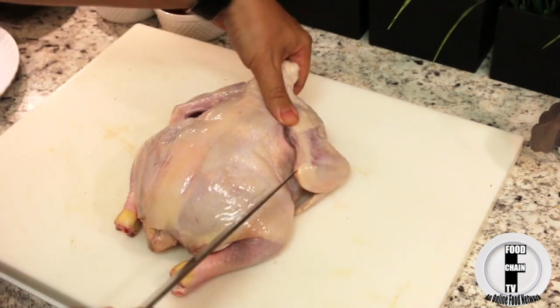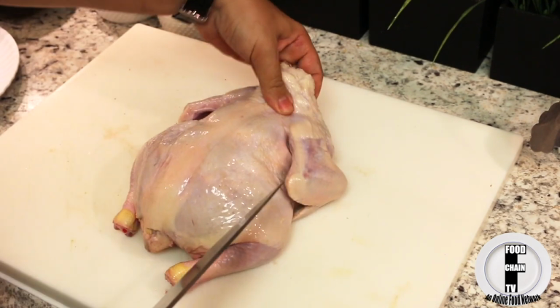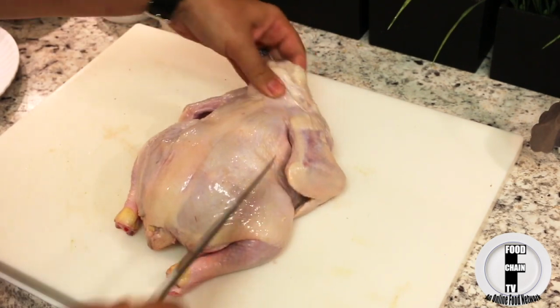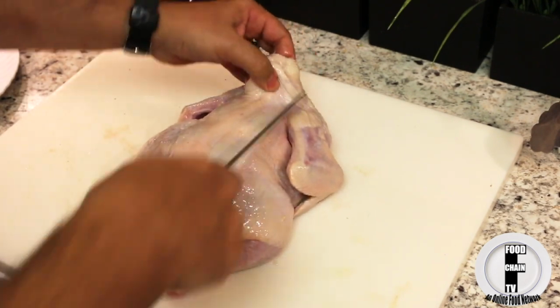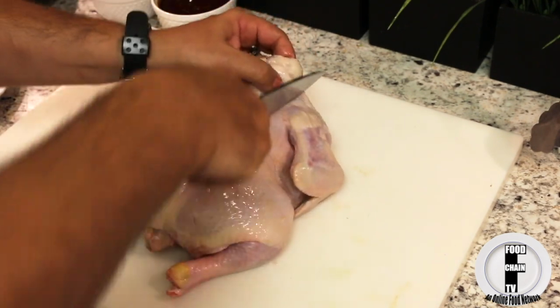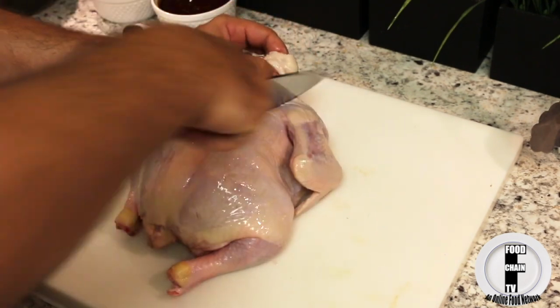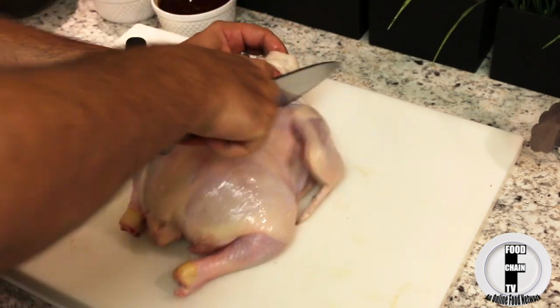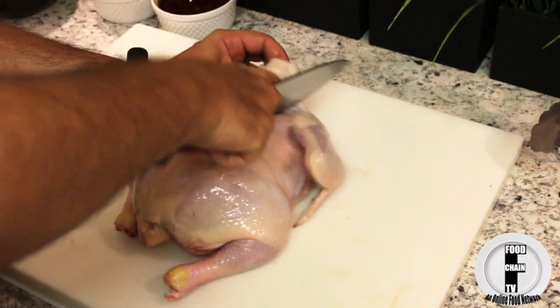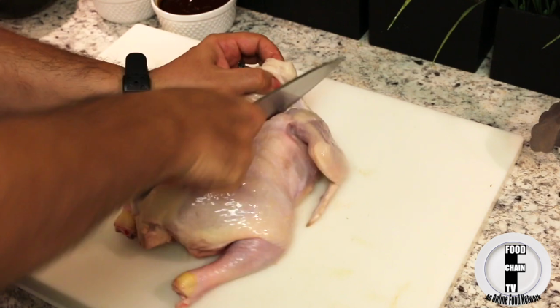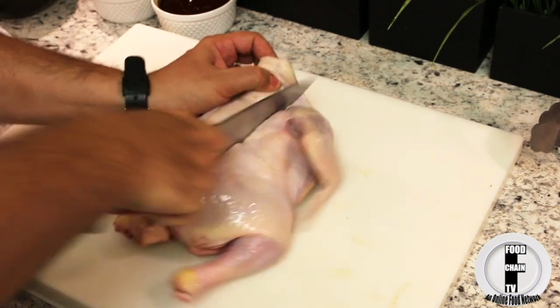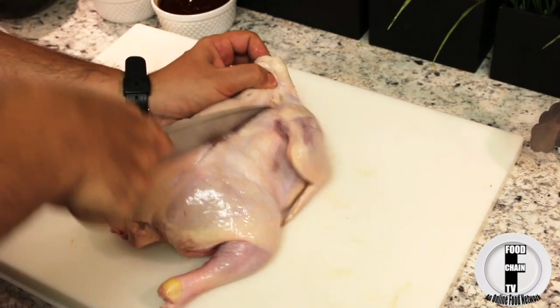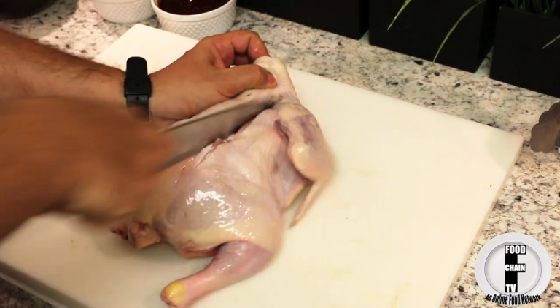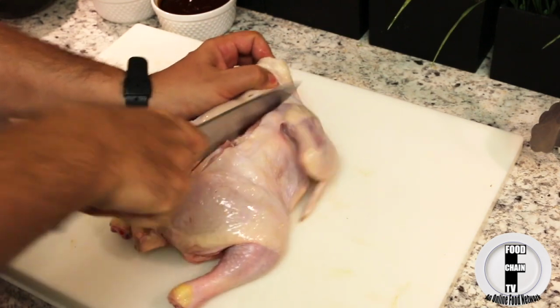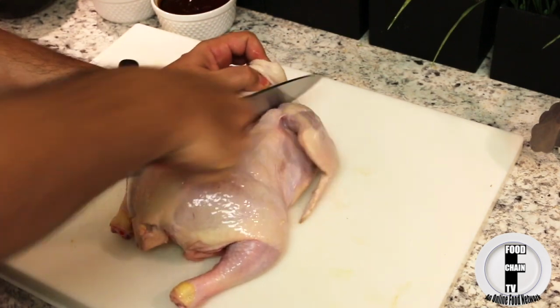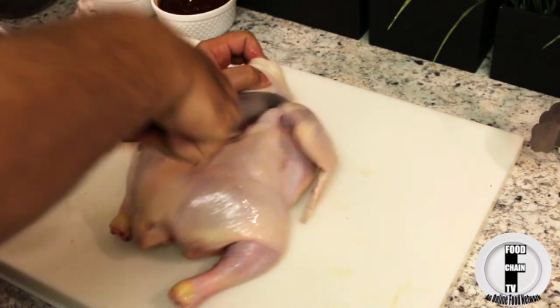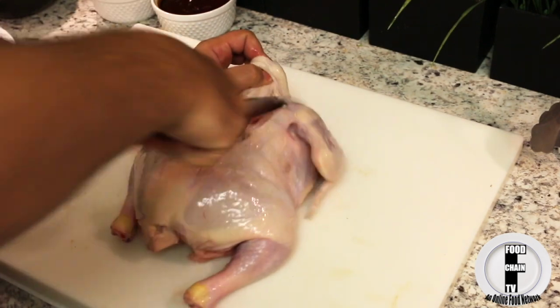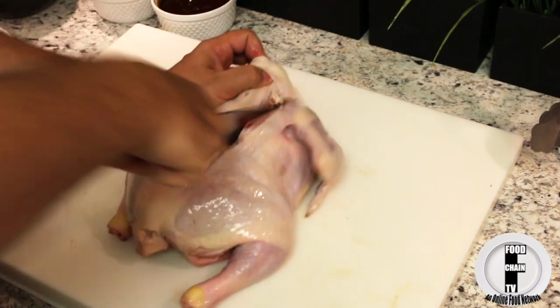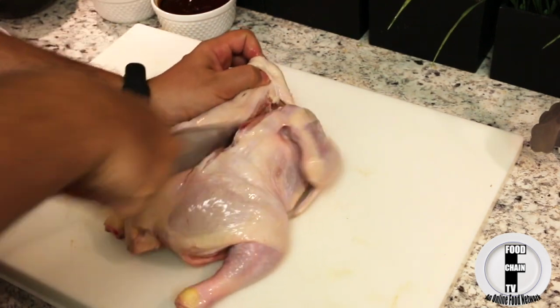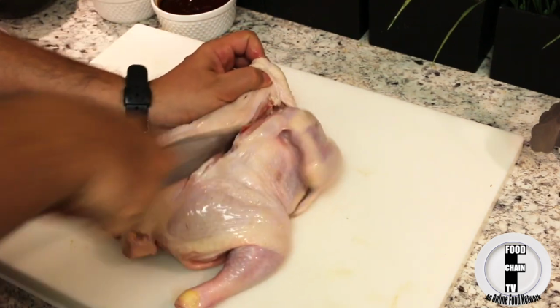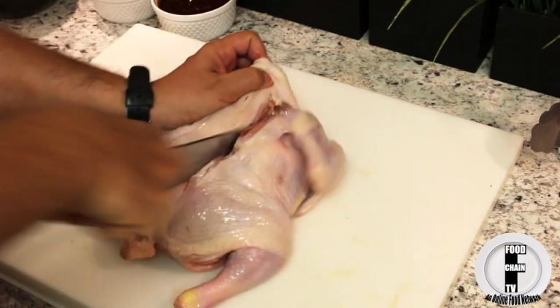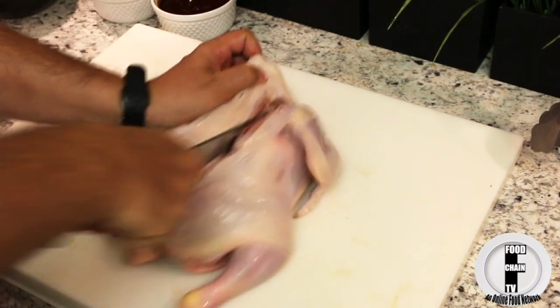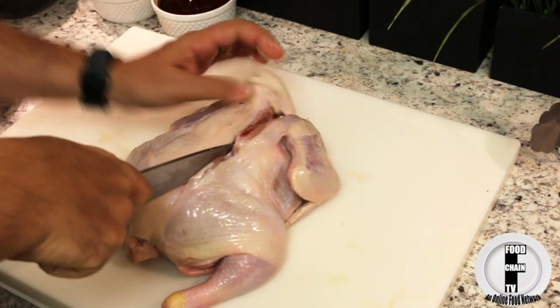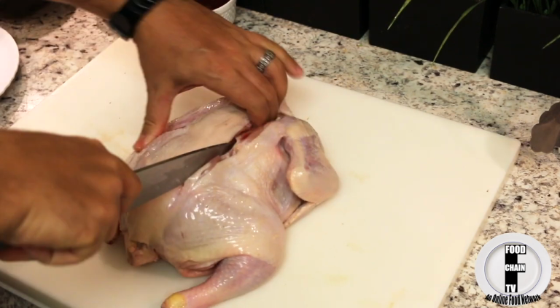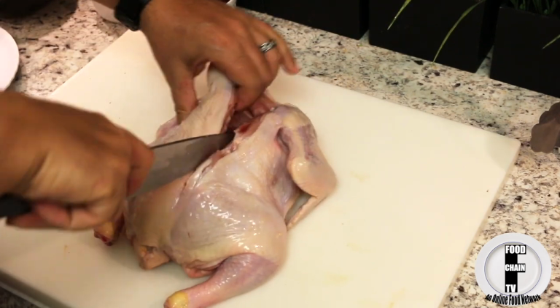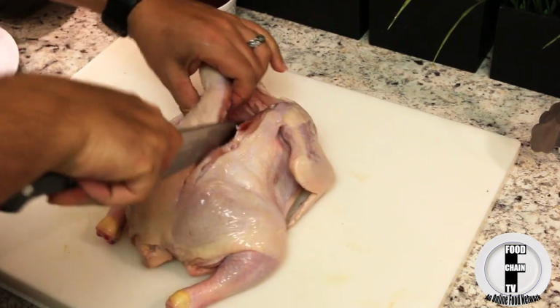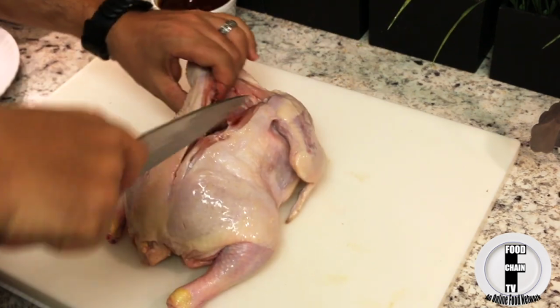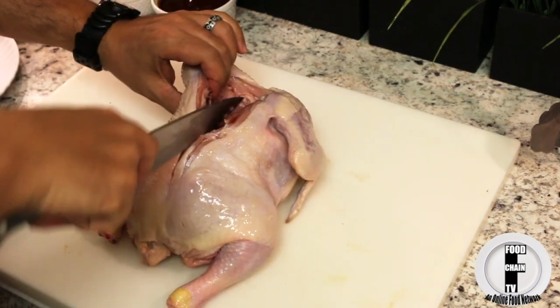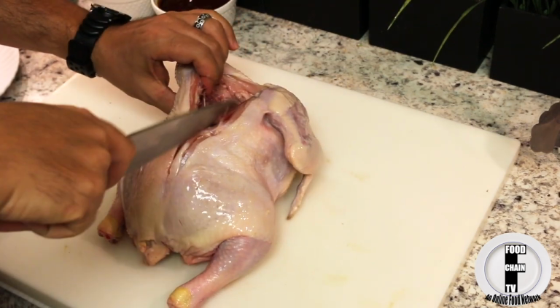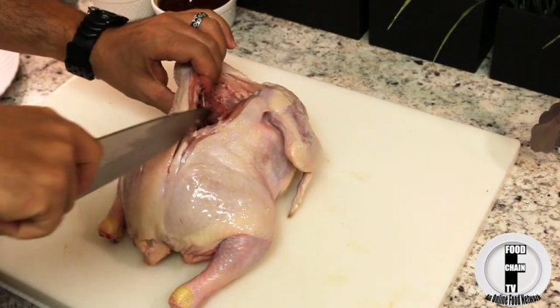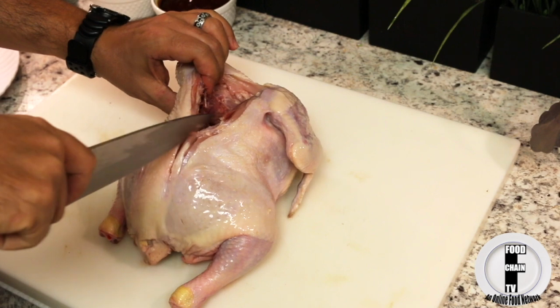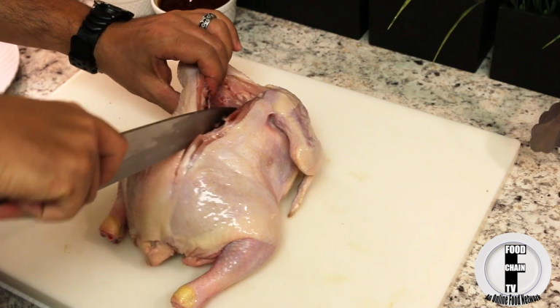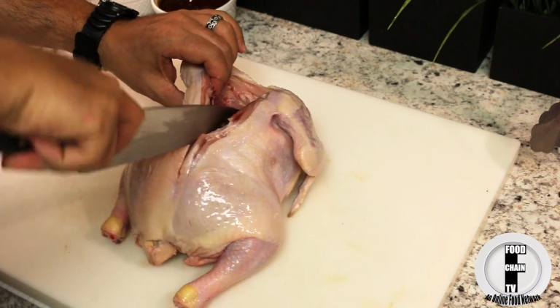This might take some elbow grease, but with a nice sharp knife you can do this. You just got to cut through the ribs here.